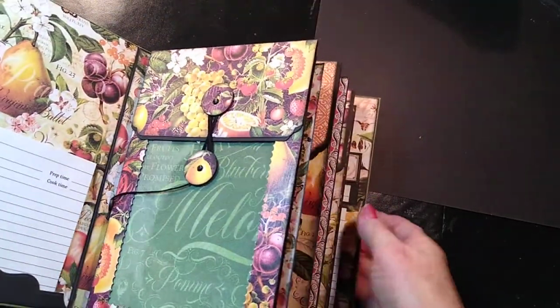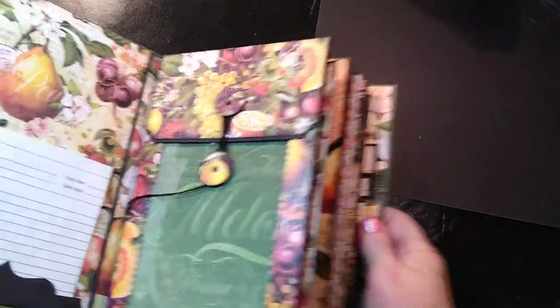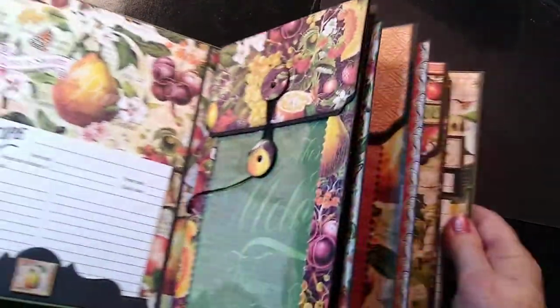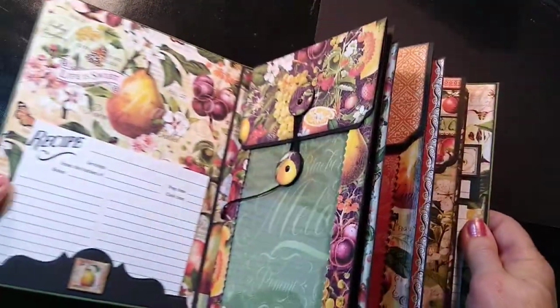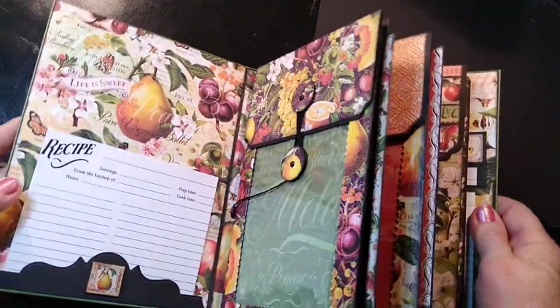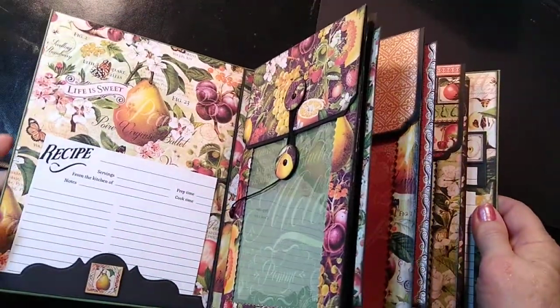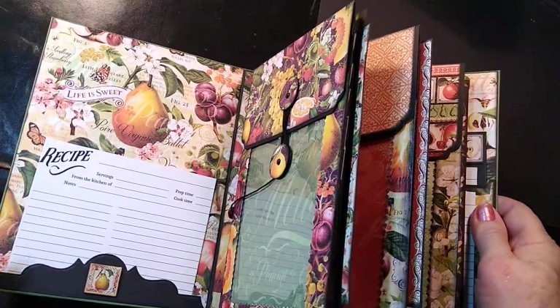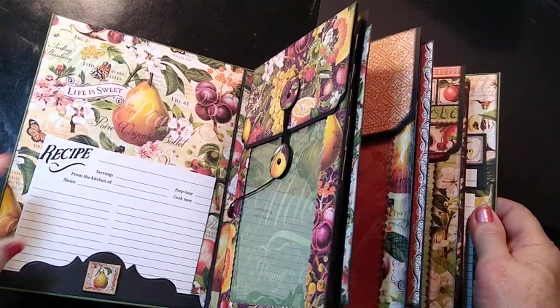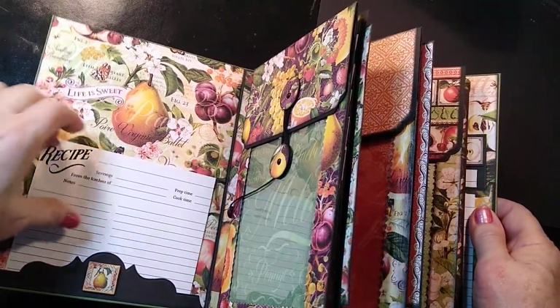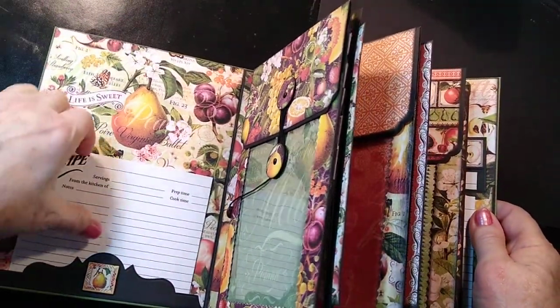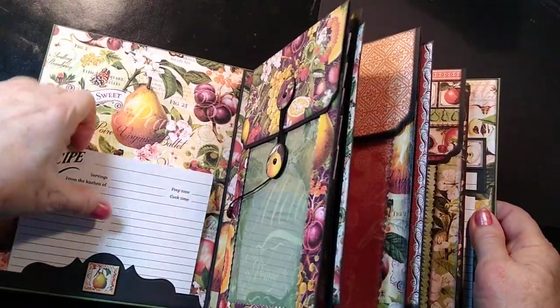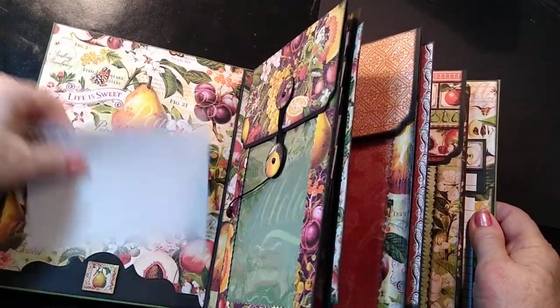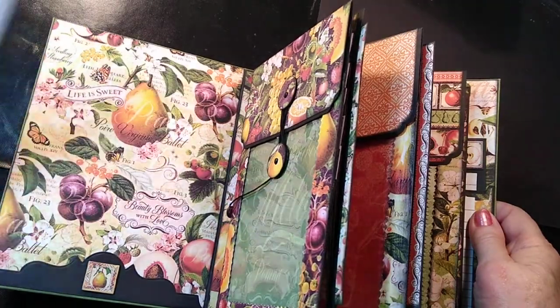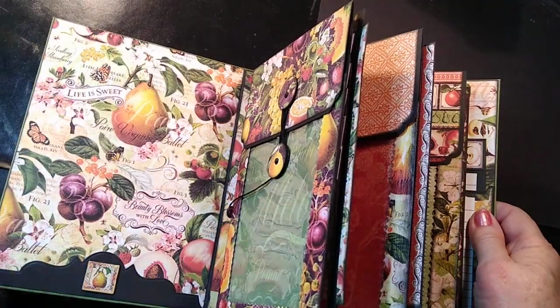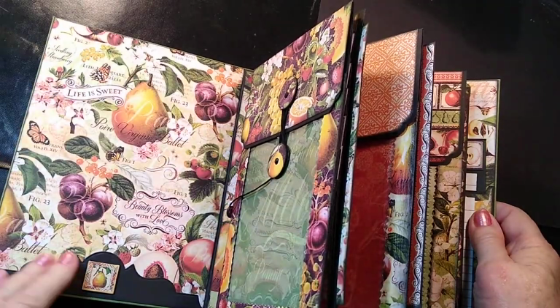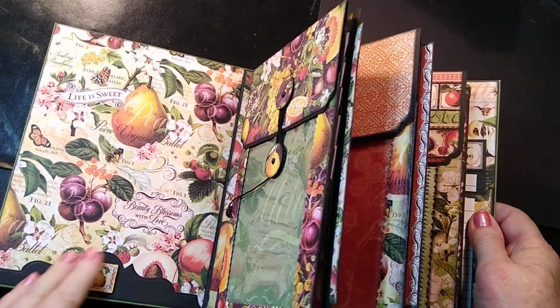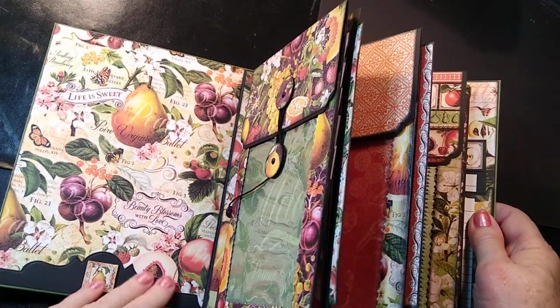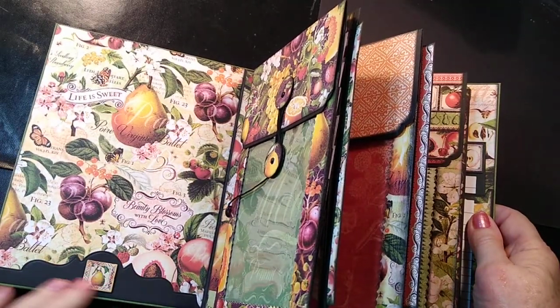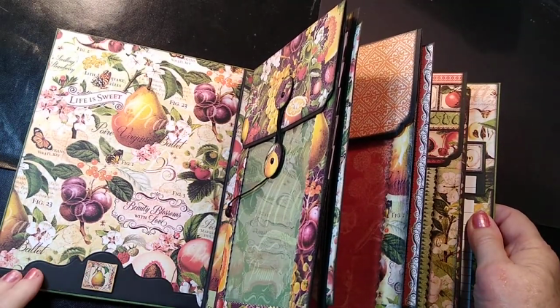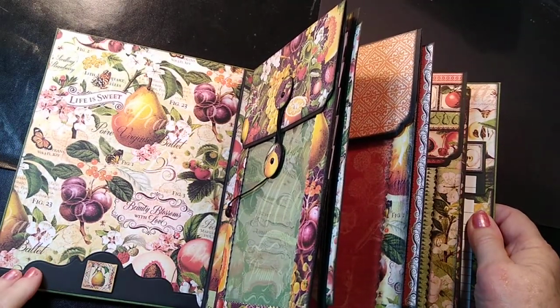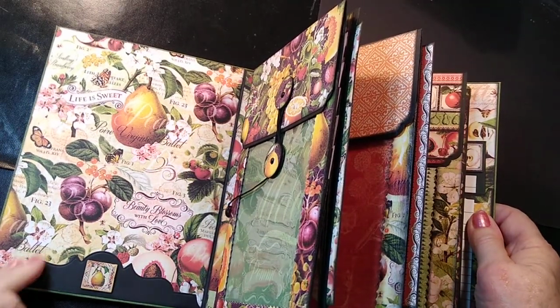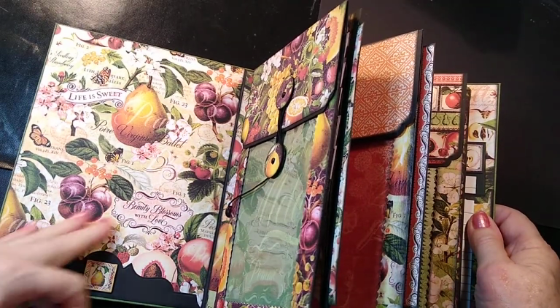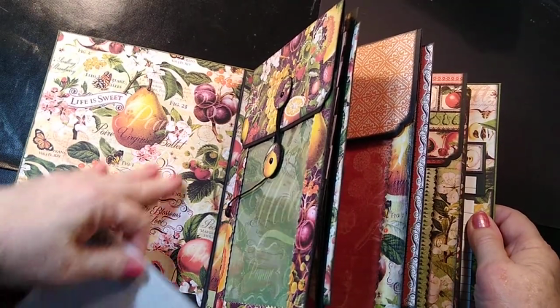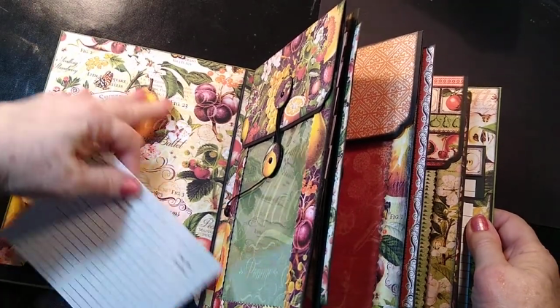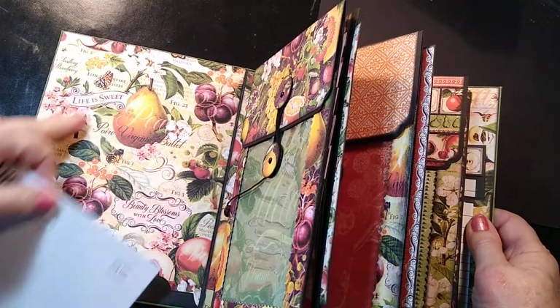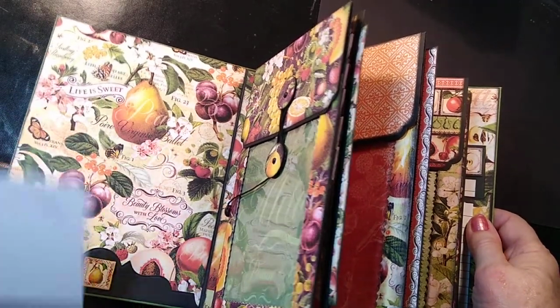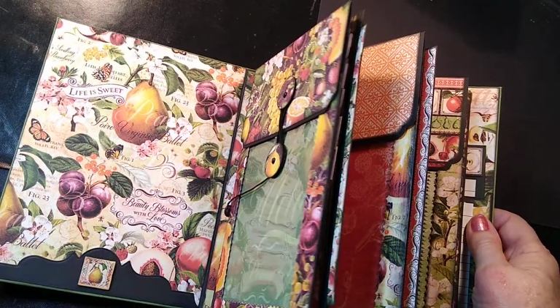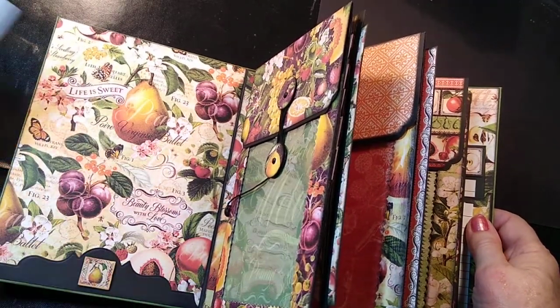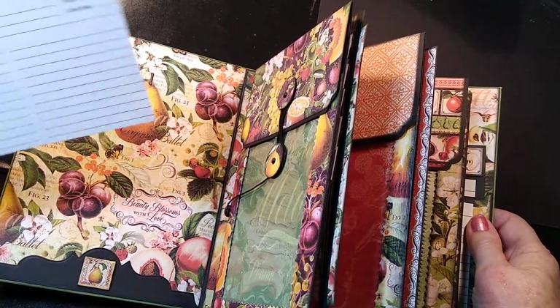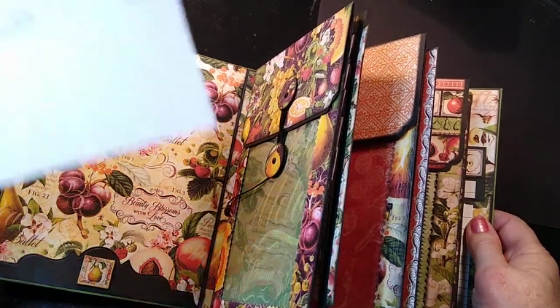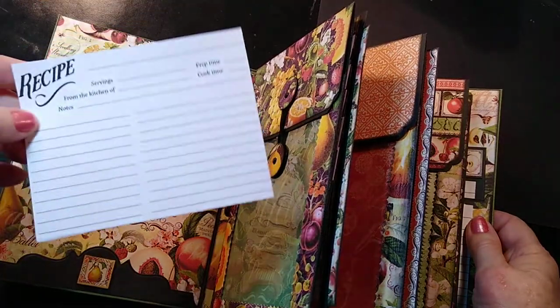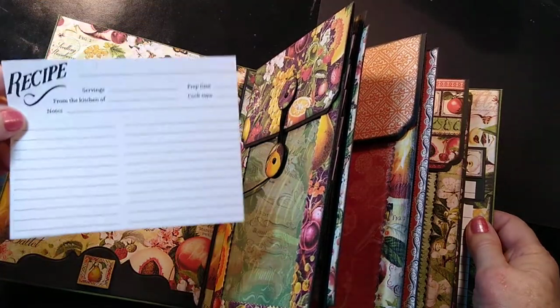The front inside binder — I've just put a little tuck spot right here. It's just a tuck spot; you can stick other recipes in here if you wanted to.